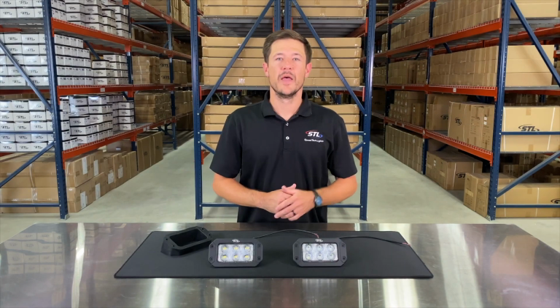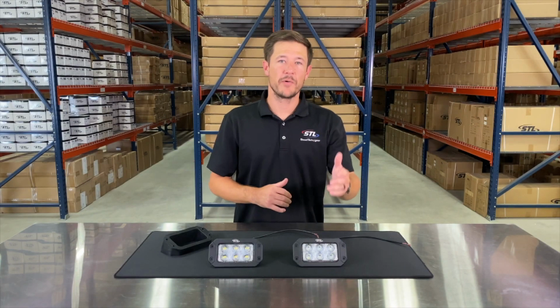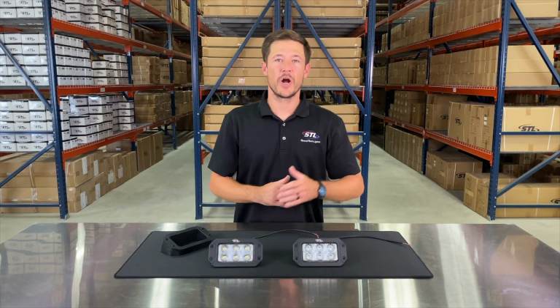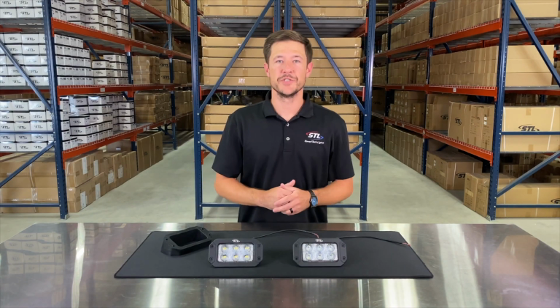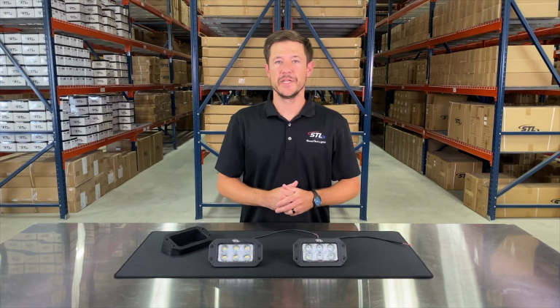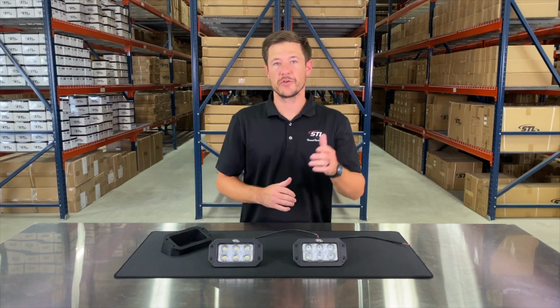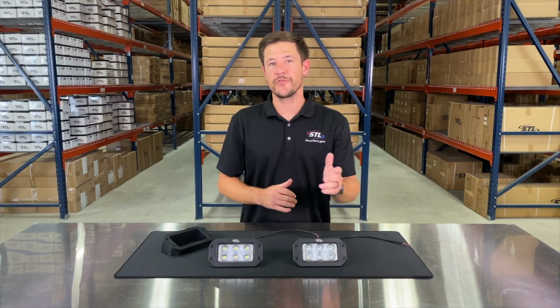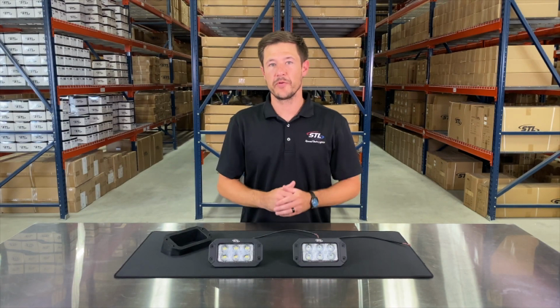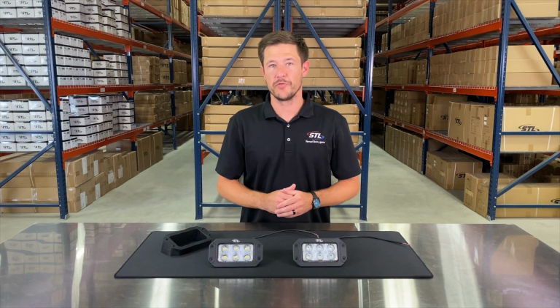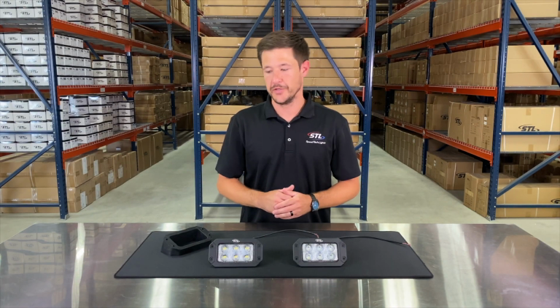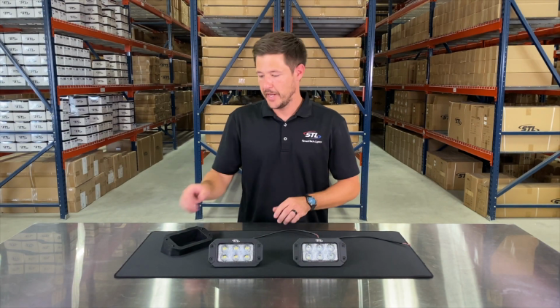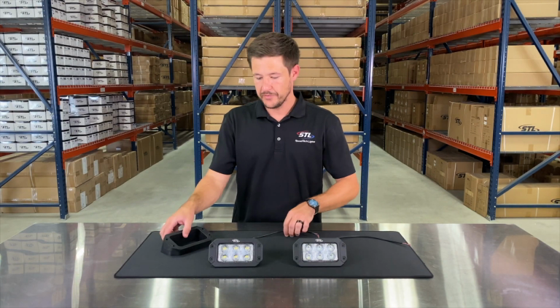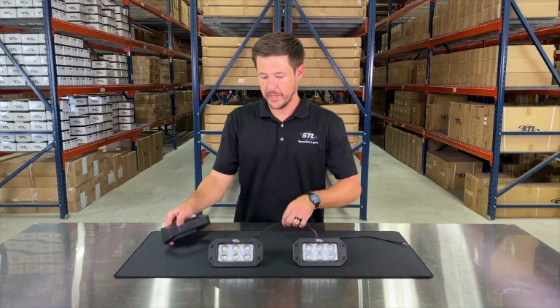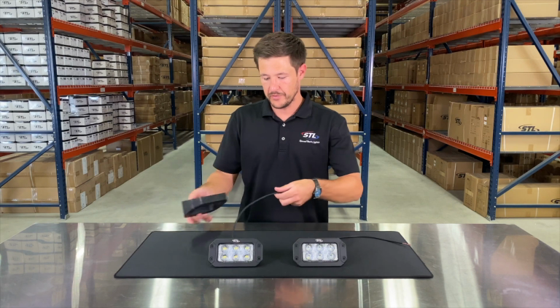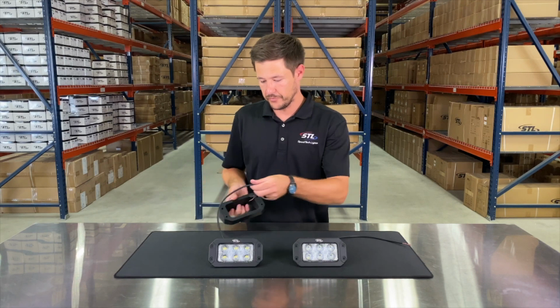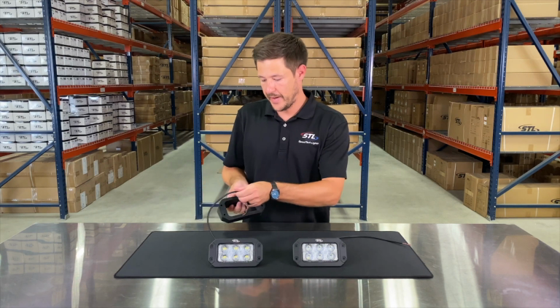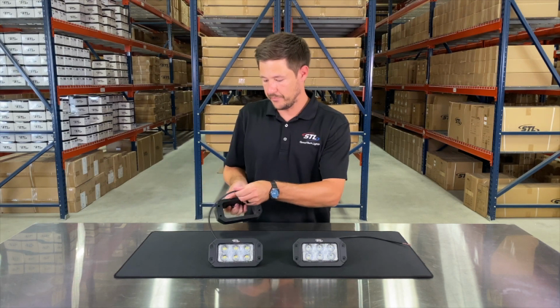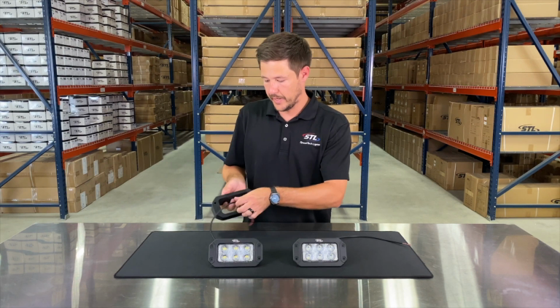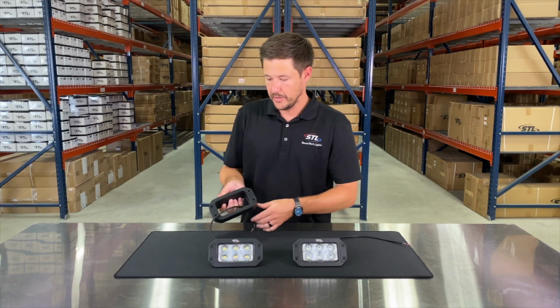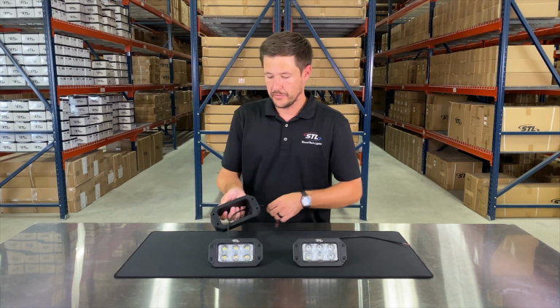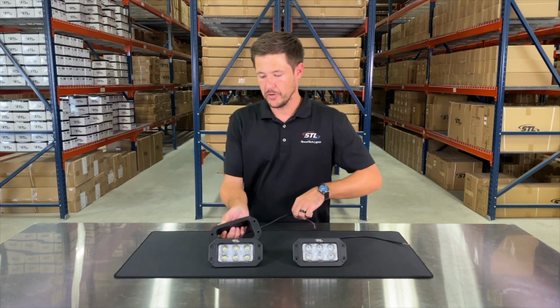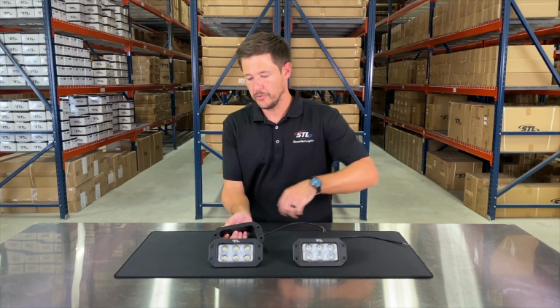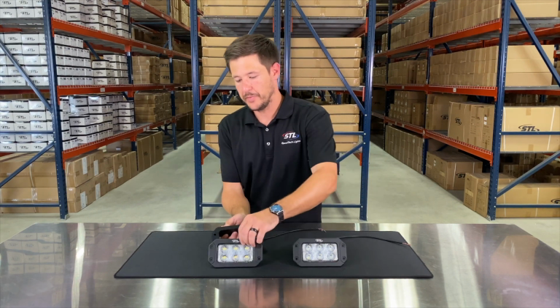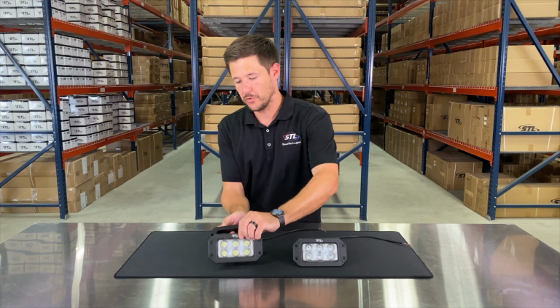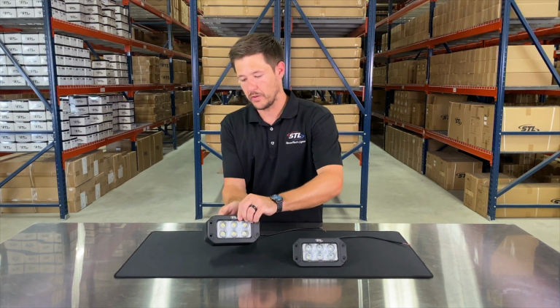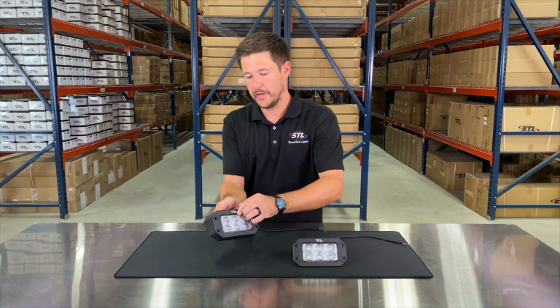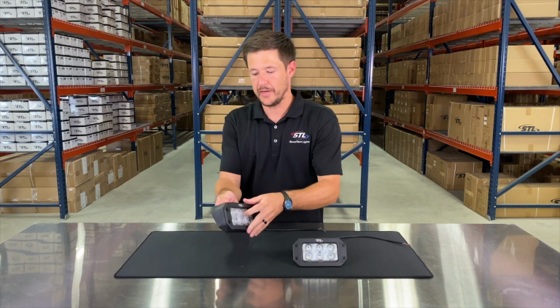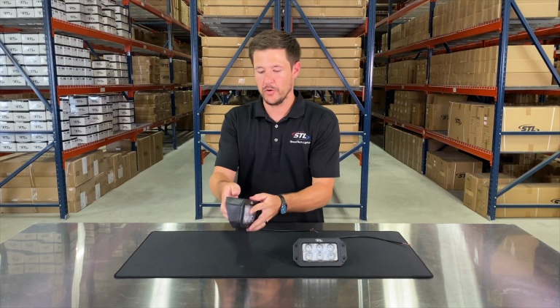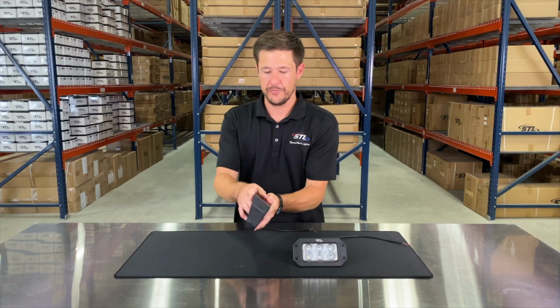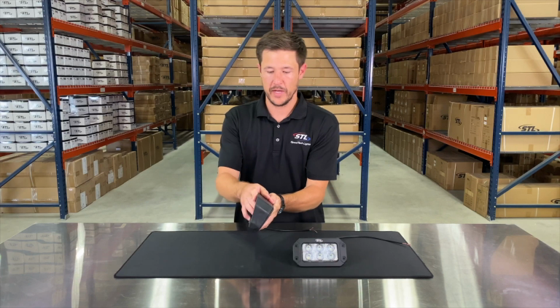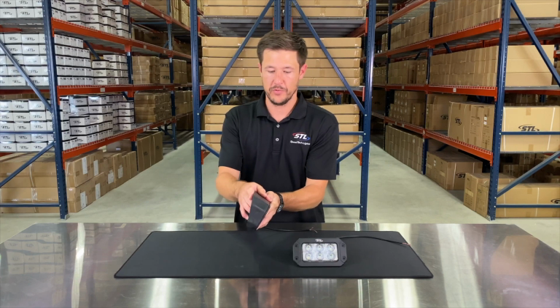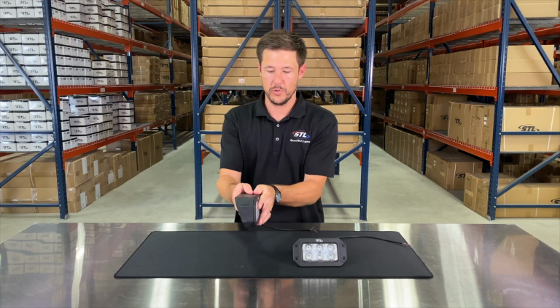Another option you'll see is our surface mount angle flange, and this is meant to mount to the back of your light so that you're able to mount your work light at an angle if you would like to as well.